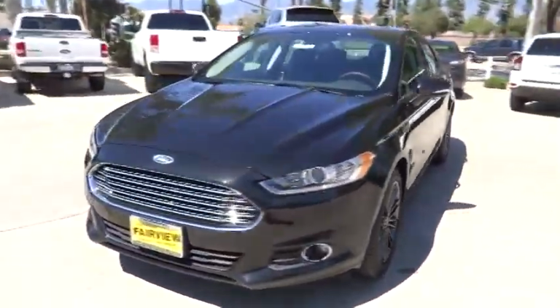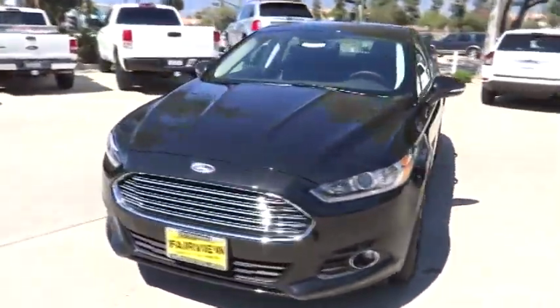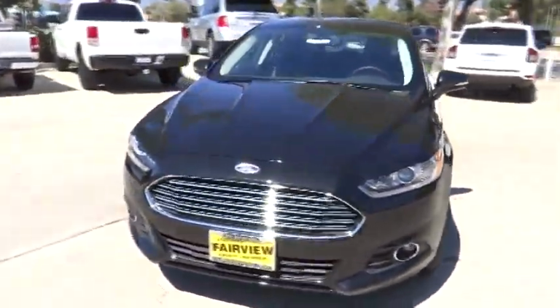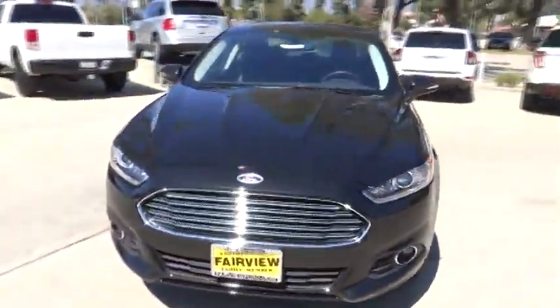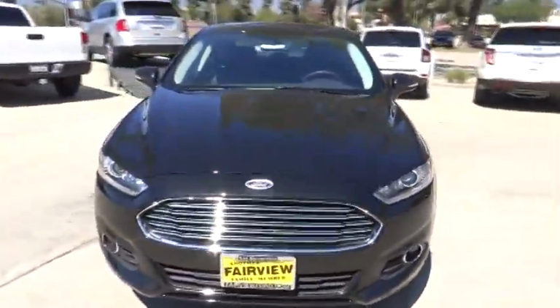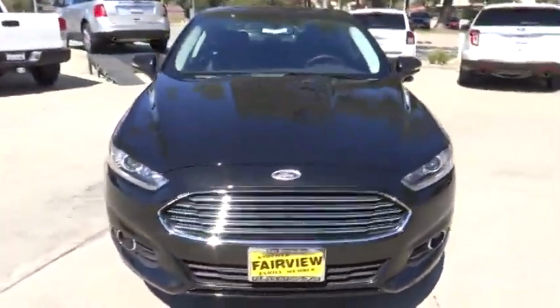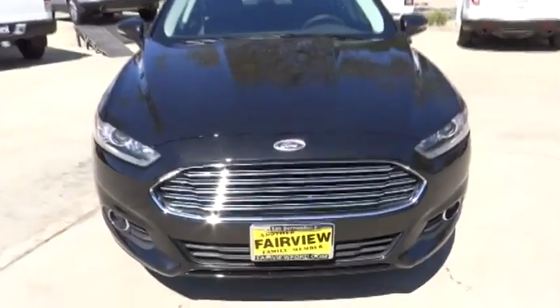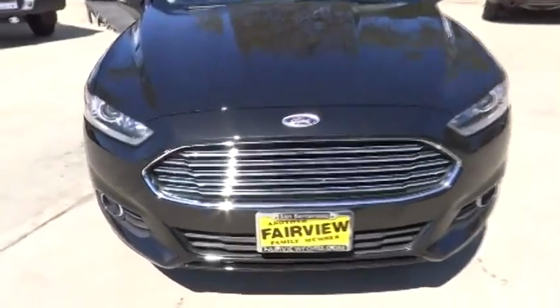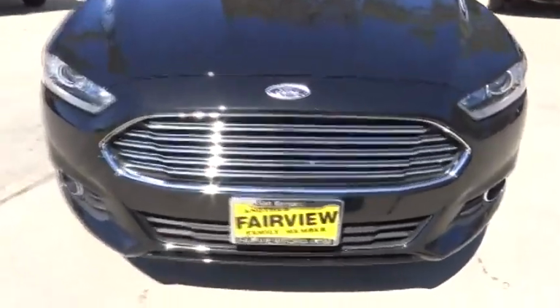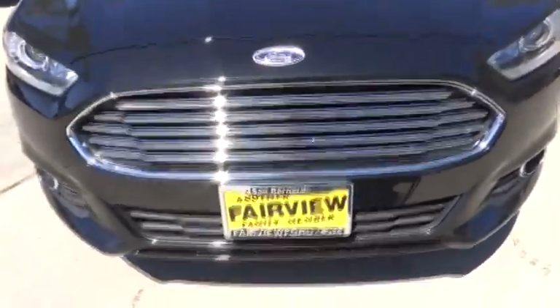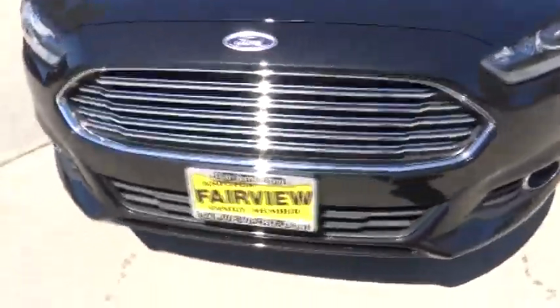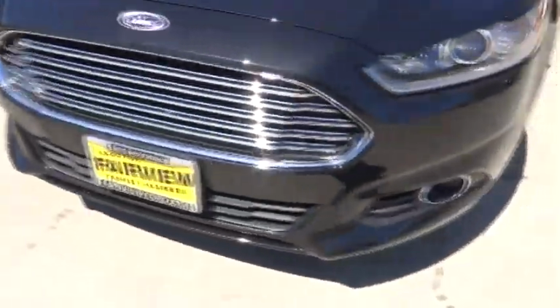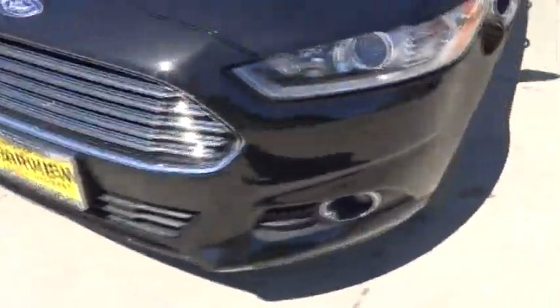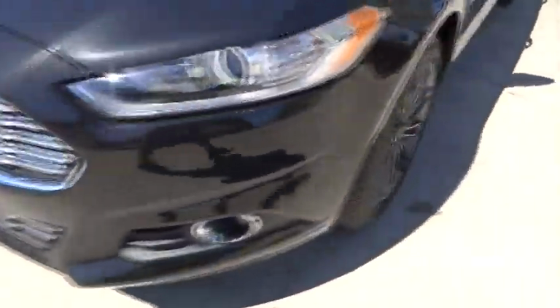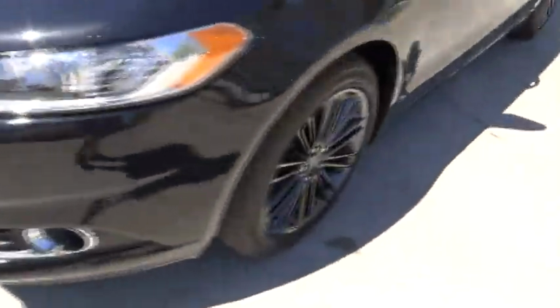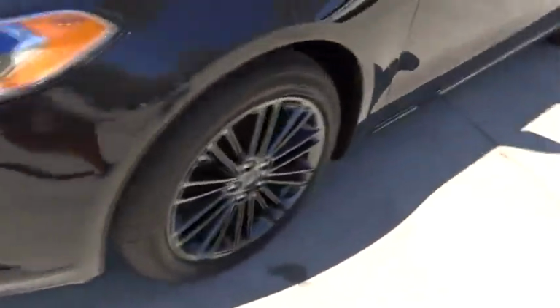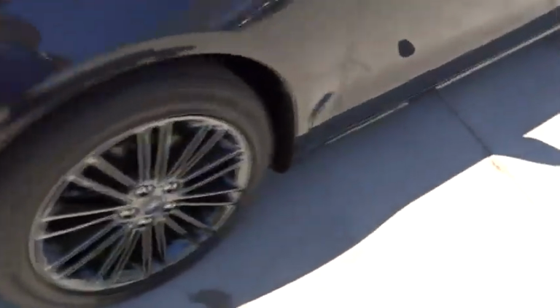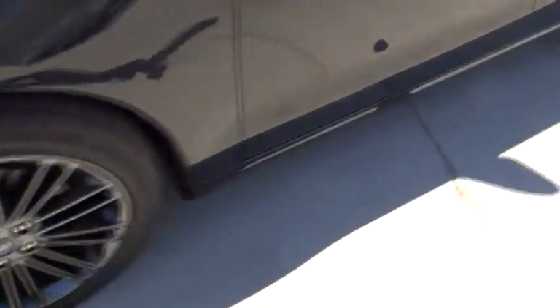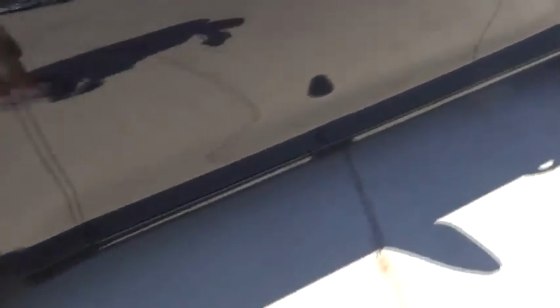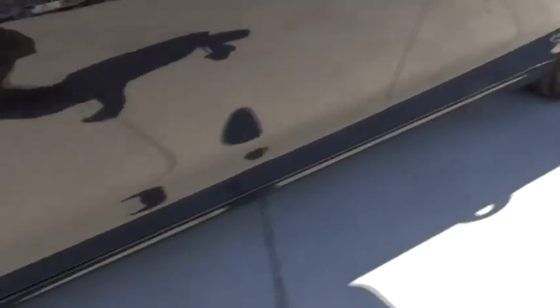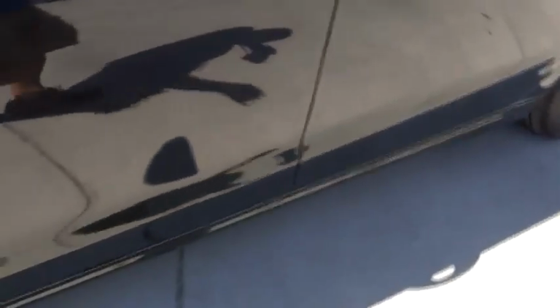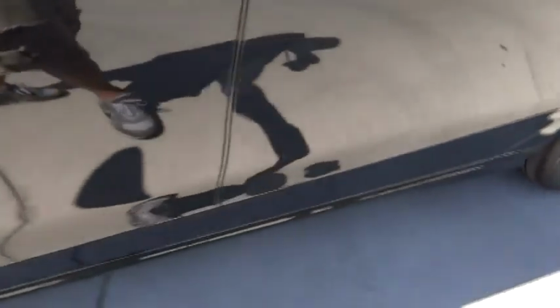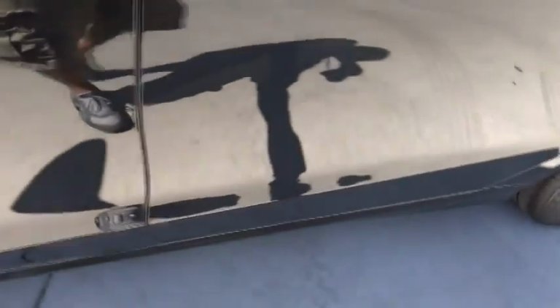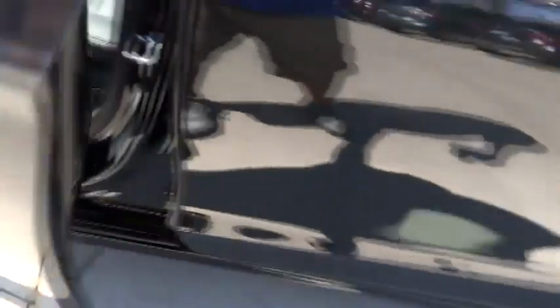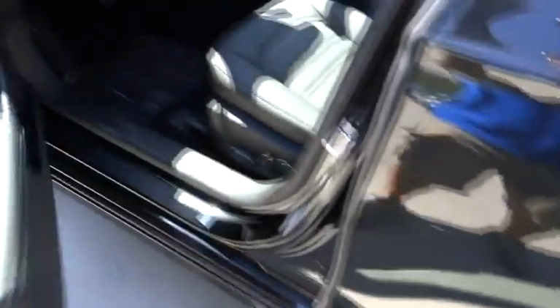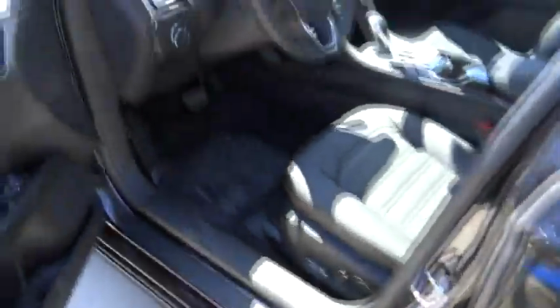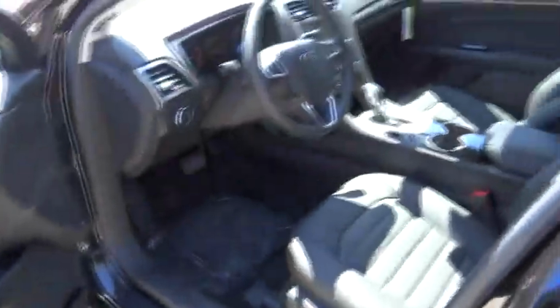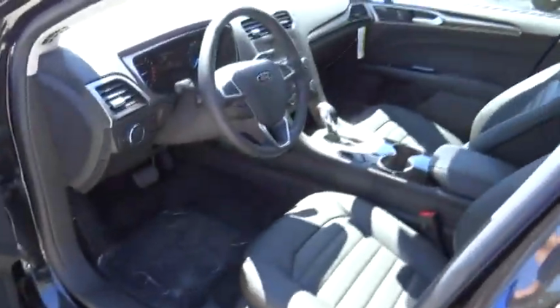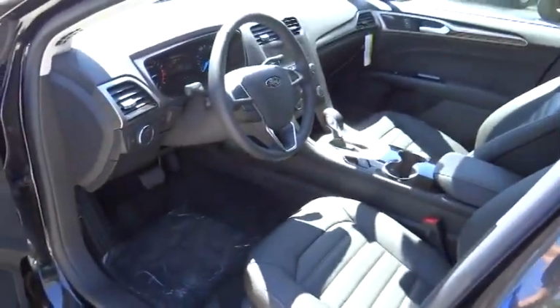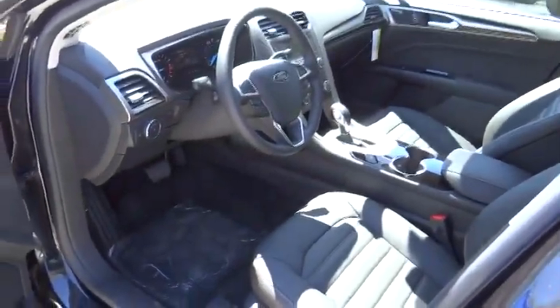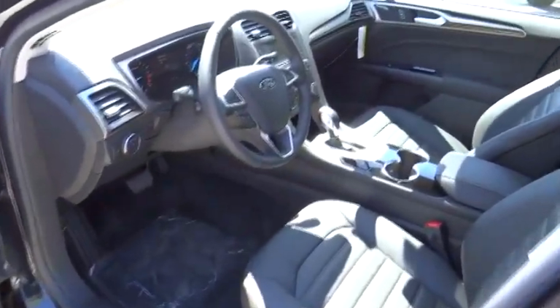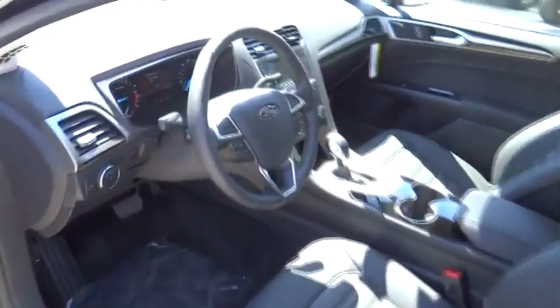Keyless entry, floor mats, AM-FM stereo radio, rear defrost, FWD, bucket seats, CD player, MP3 player, power door locks, trip computer.